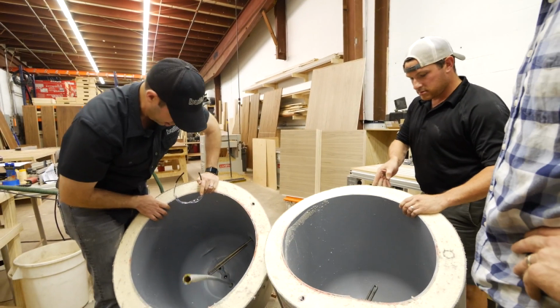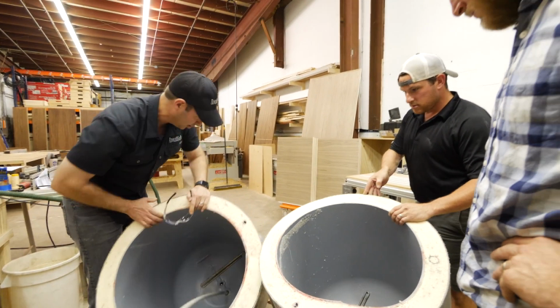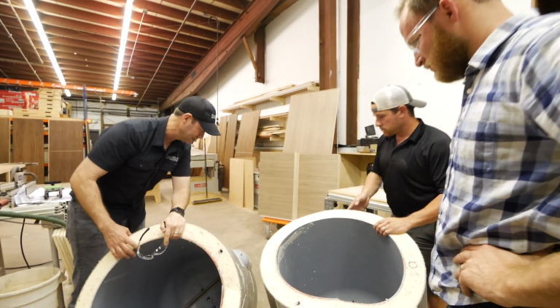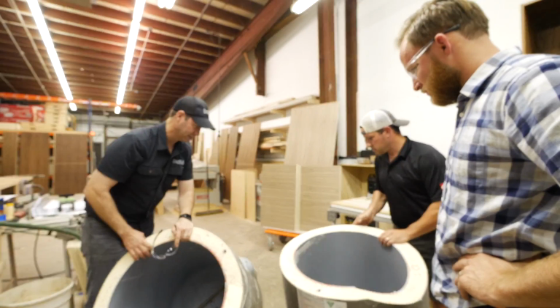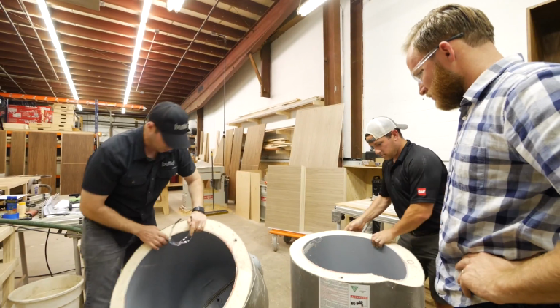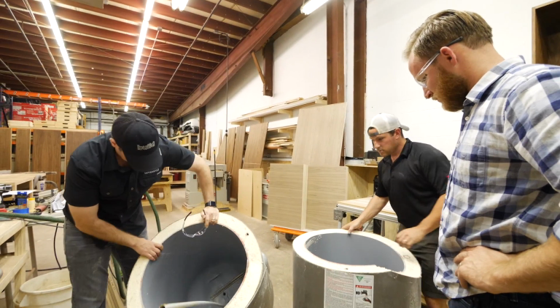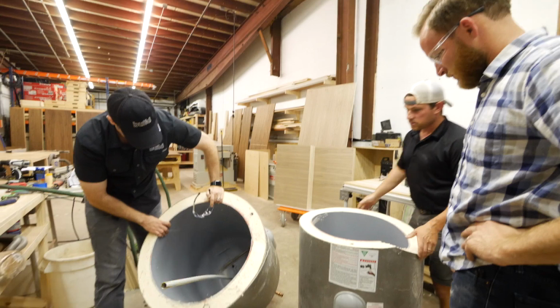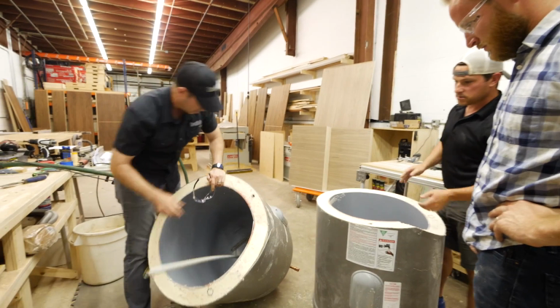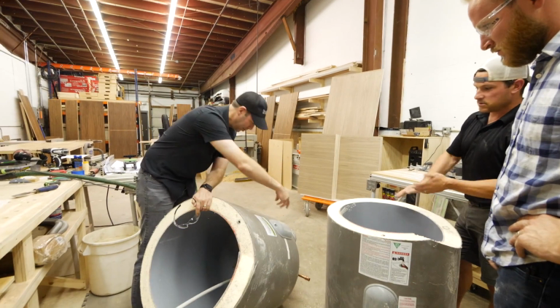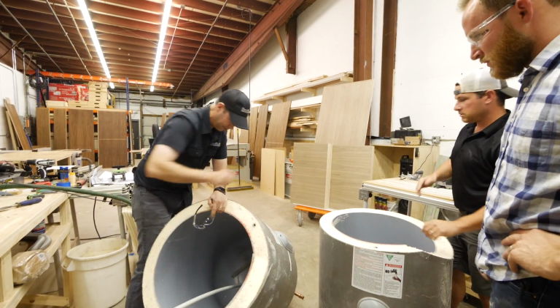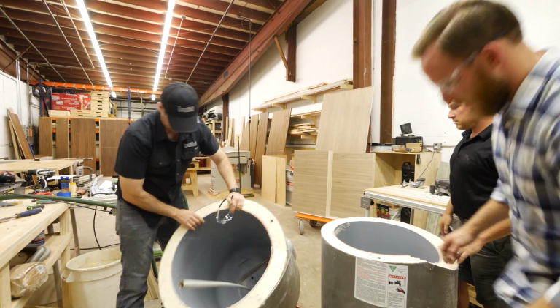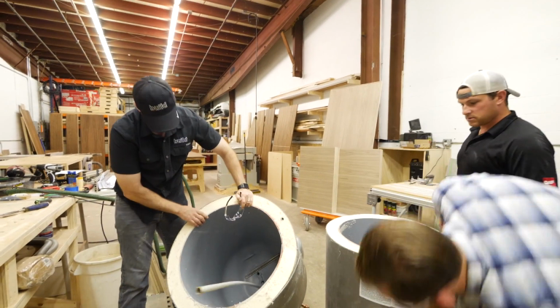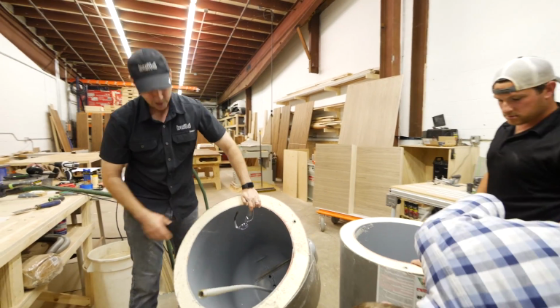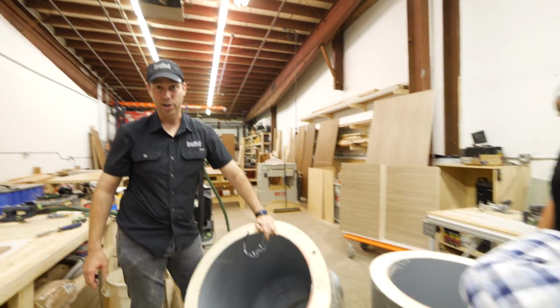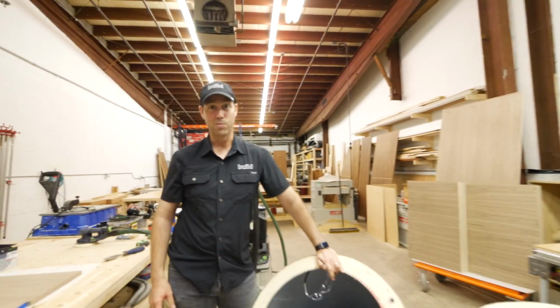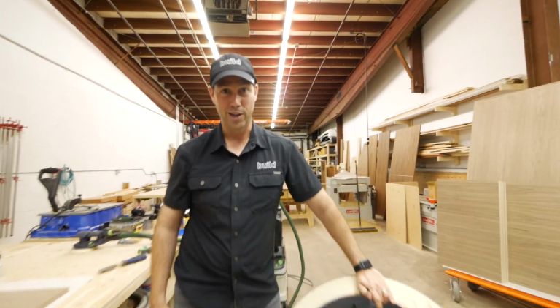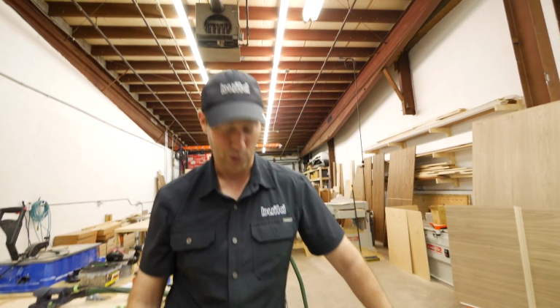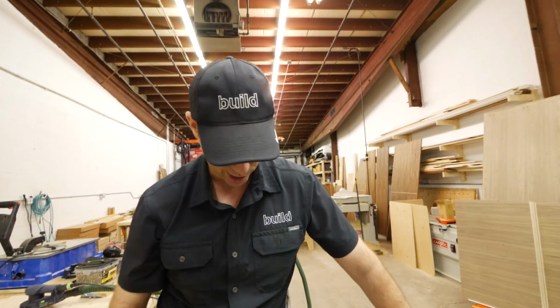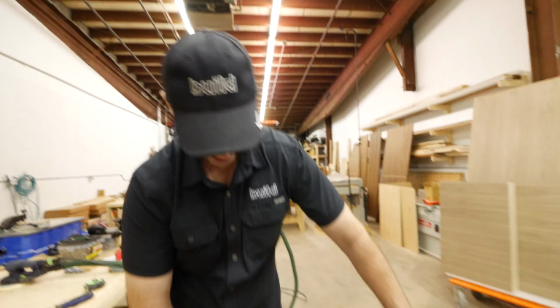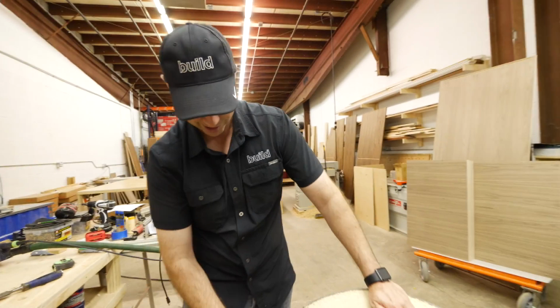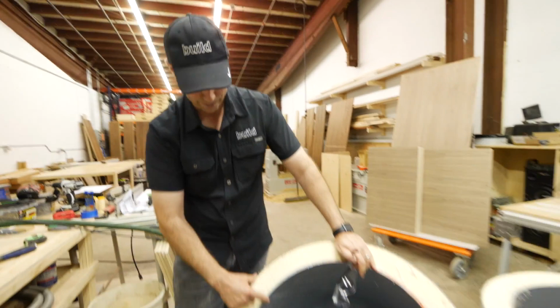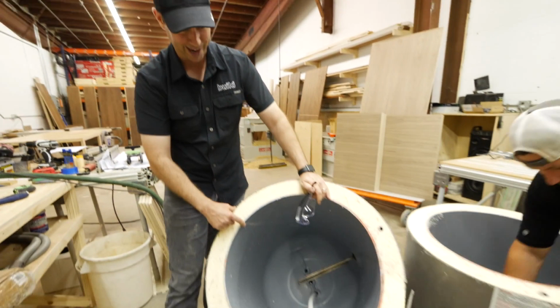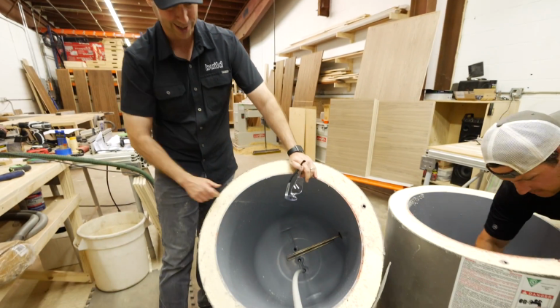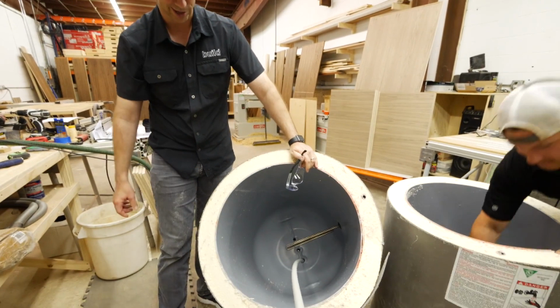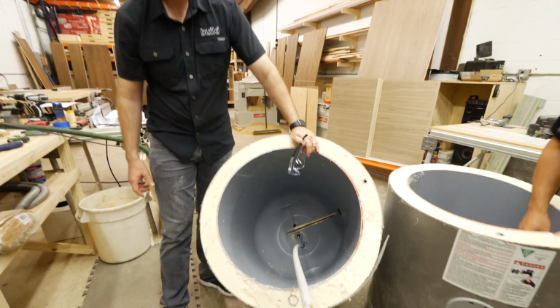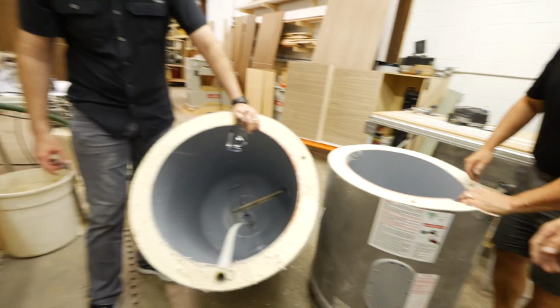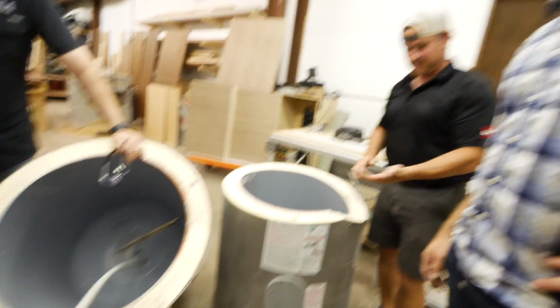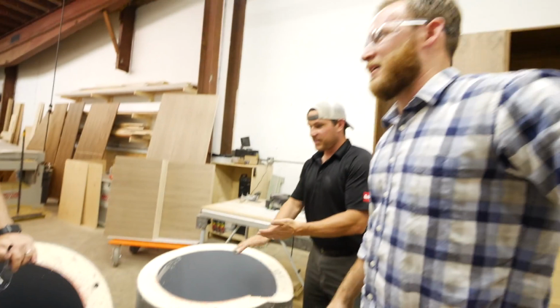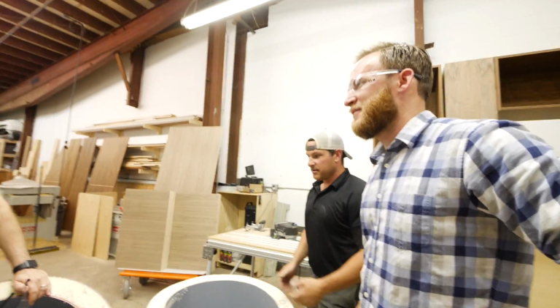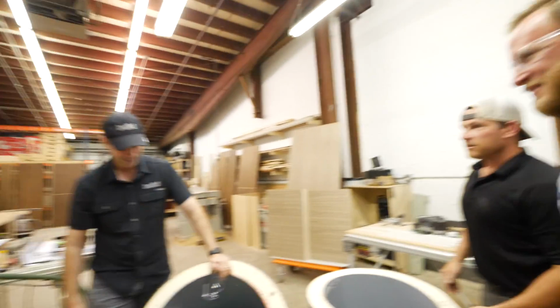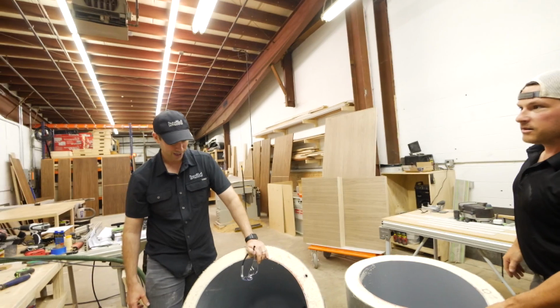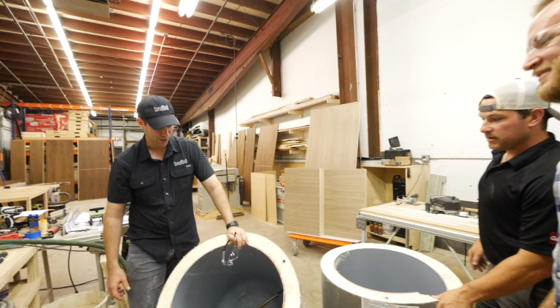Look how easy those rods are to change too — that's pretty cool to see. Just pop it out right here and replace them. Rheem Marathon, worth every penny because of this fat daddy insulation. What are the chances of putting this back together? I think our chances are thin.